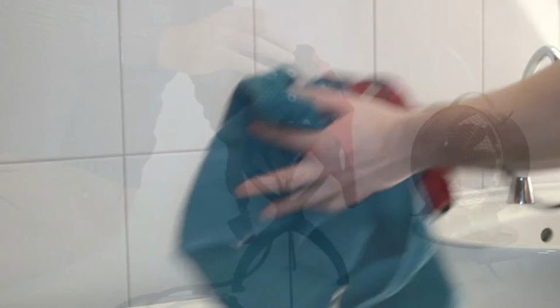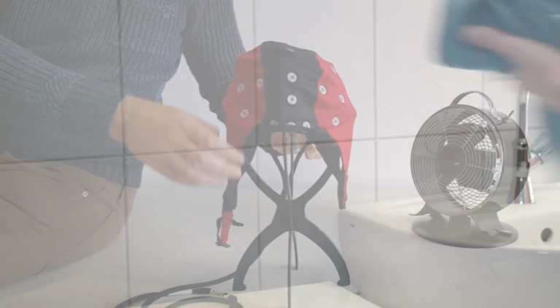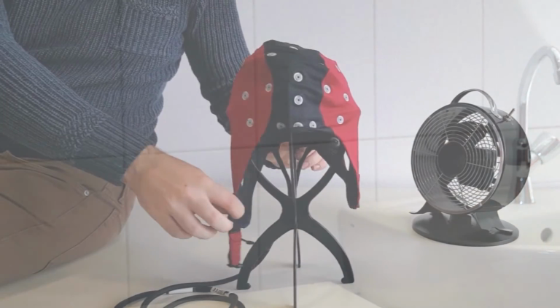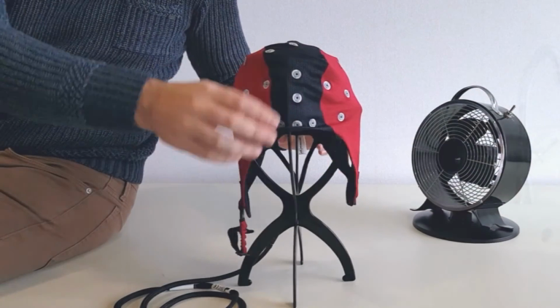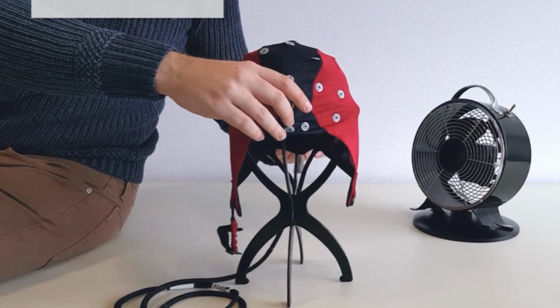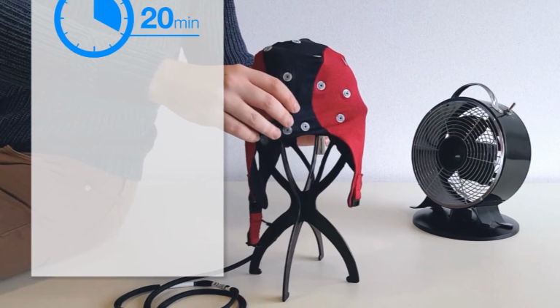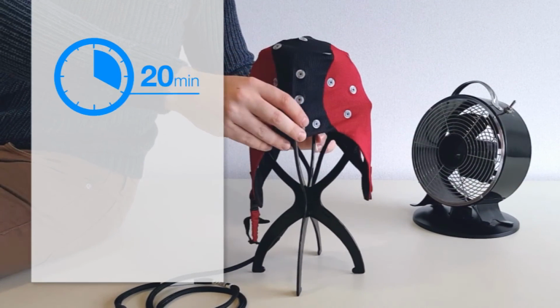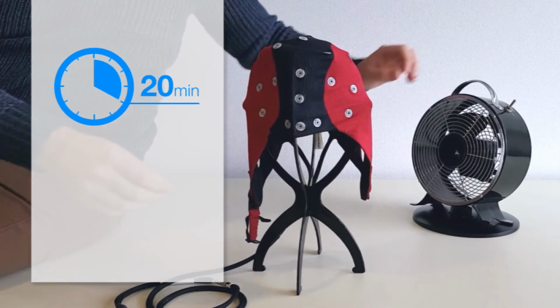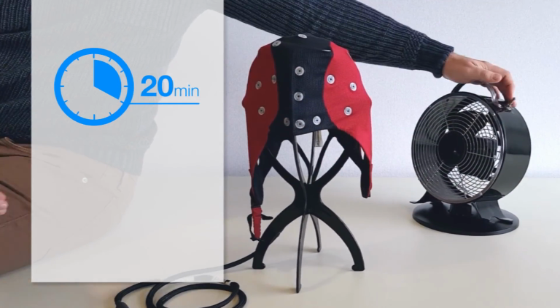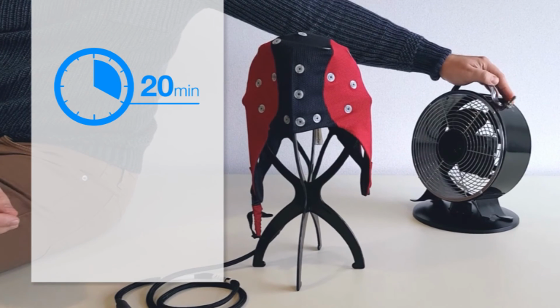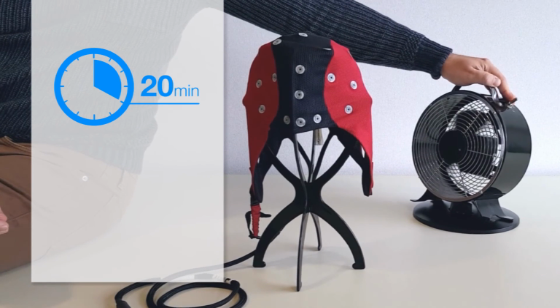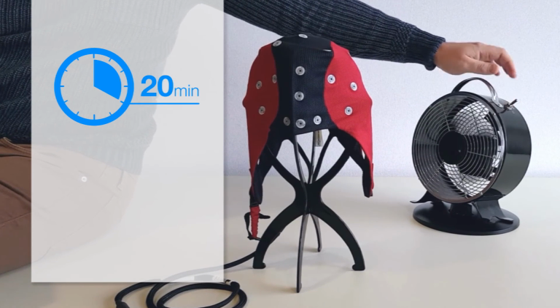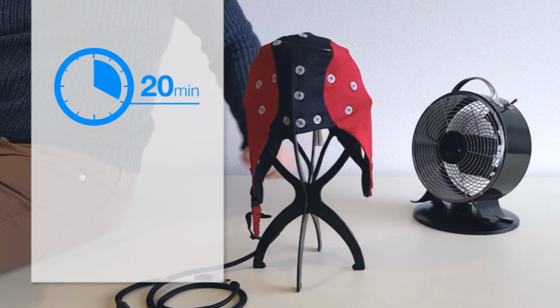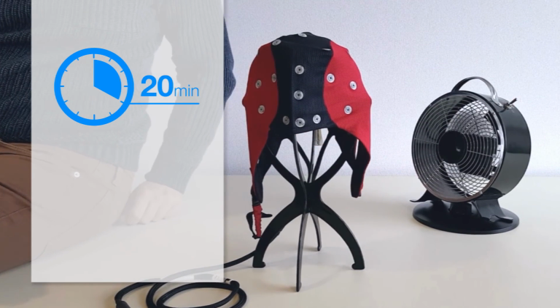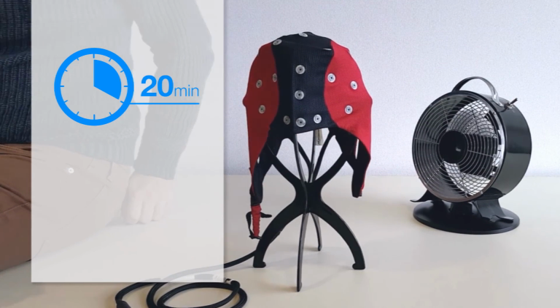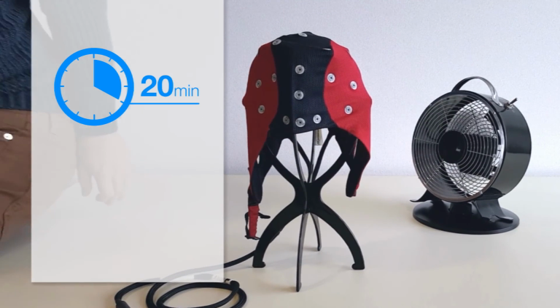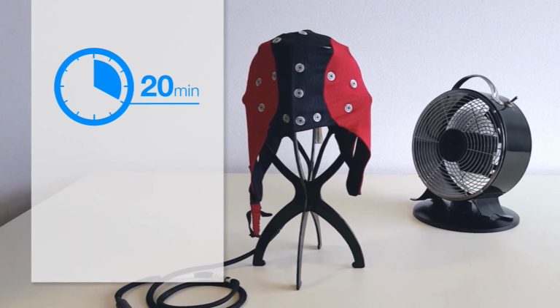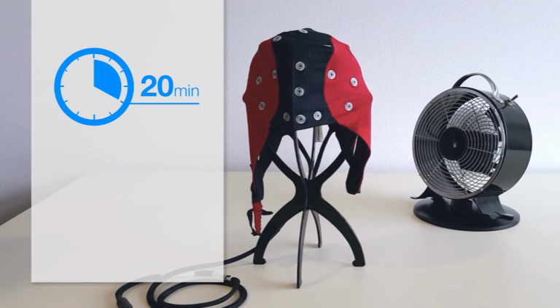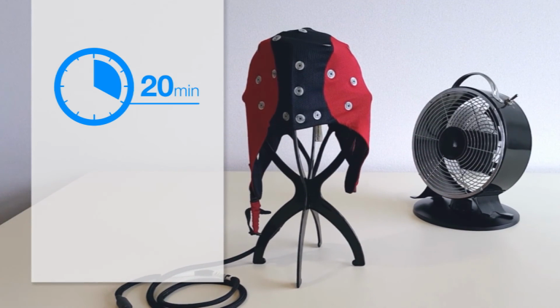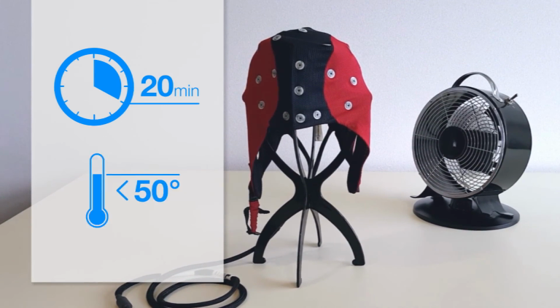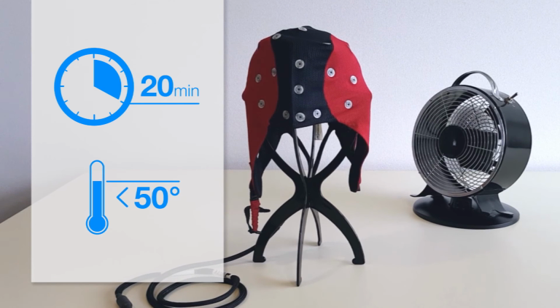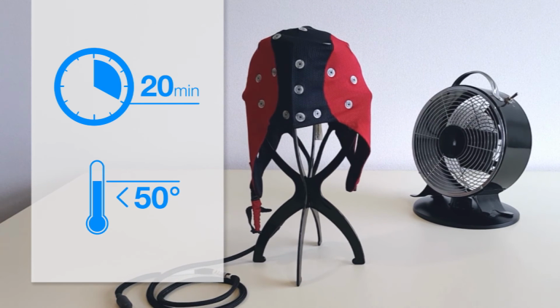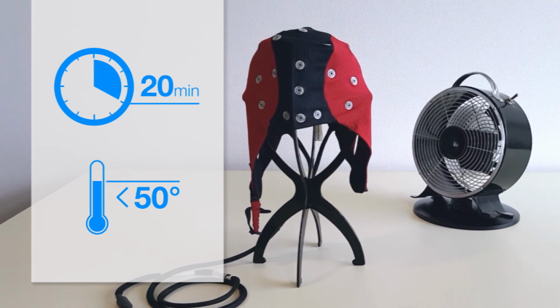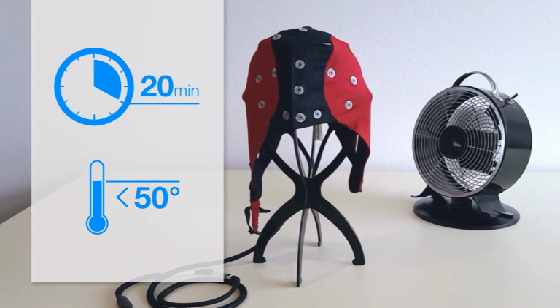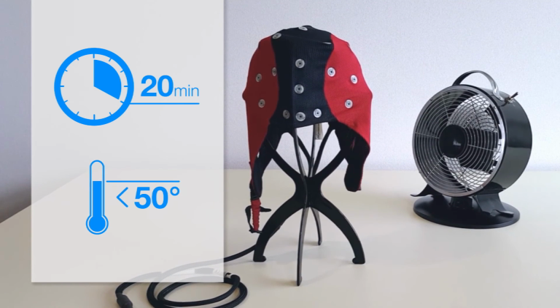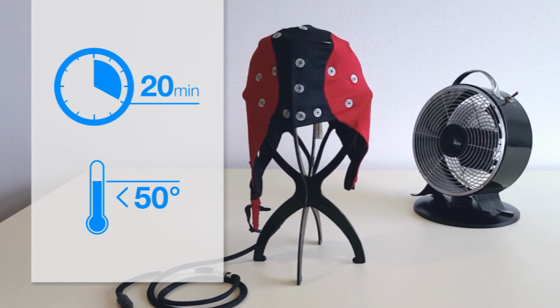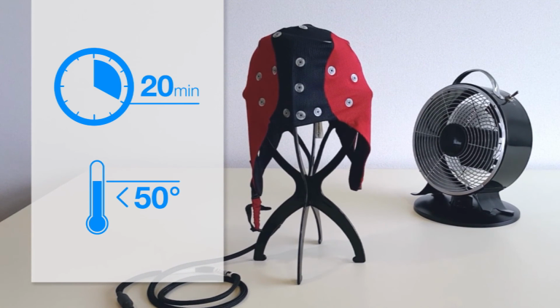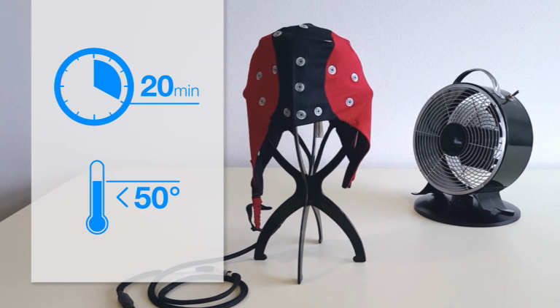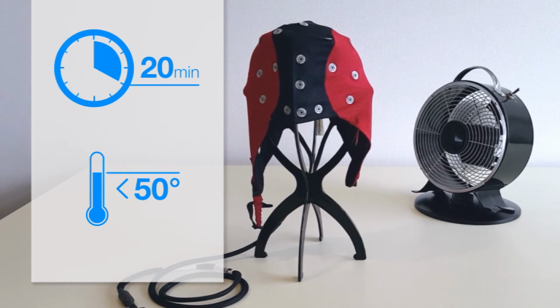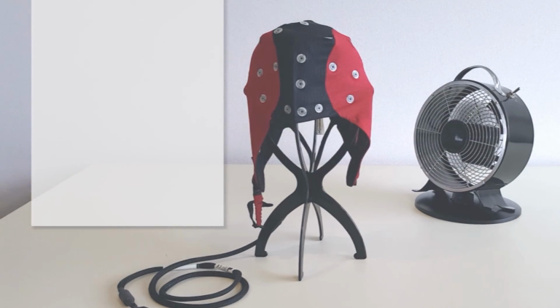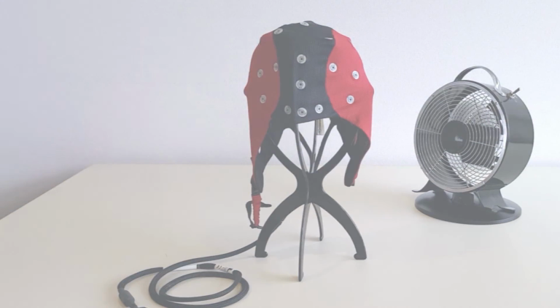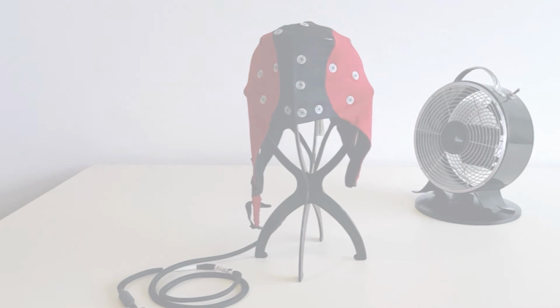Using this method, drying time is reduced to as little as 20 minutes. Please make sure that the cap is no longer dripping wet. Avoid drying the cap in hot environments exceeding 50 degrees Celsius, as hot air drying may significantly reduce the lifetime of the cap.